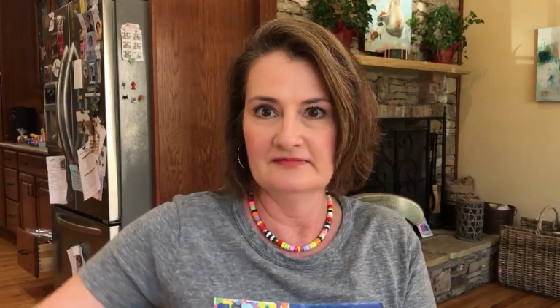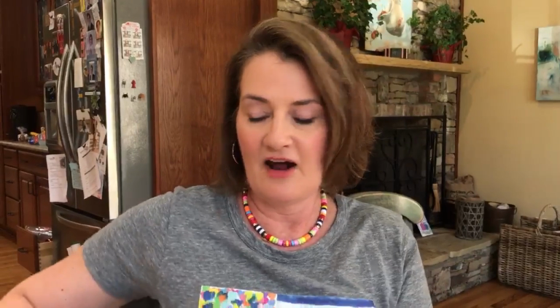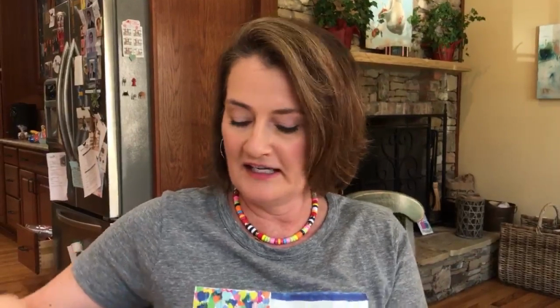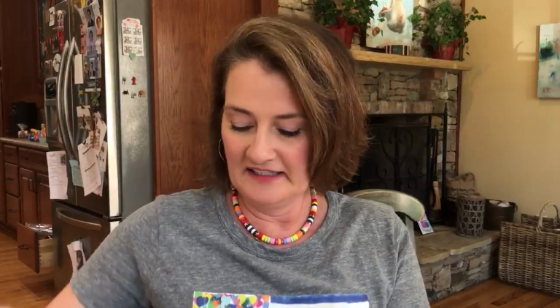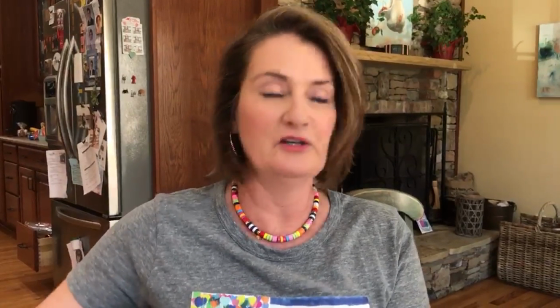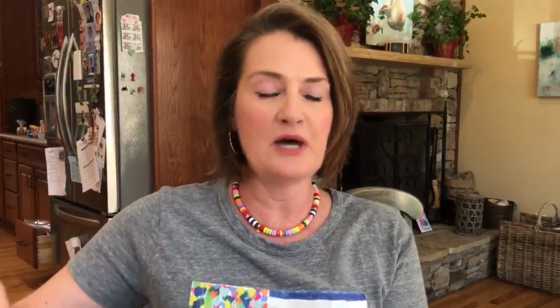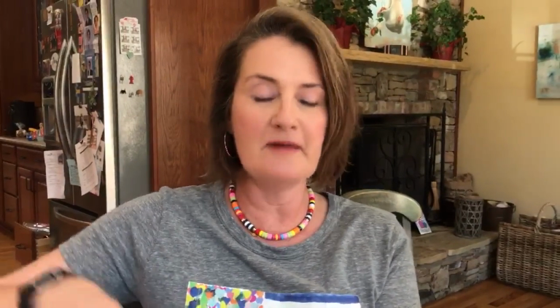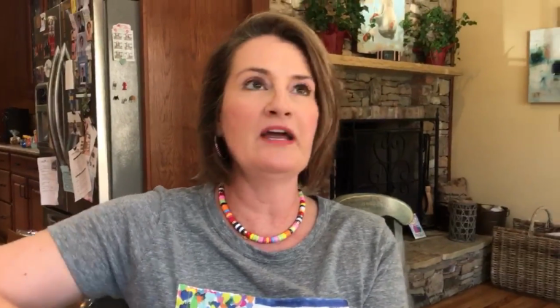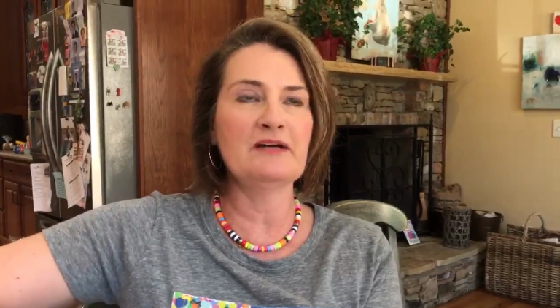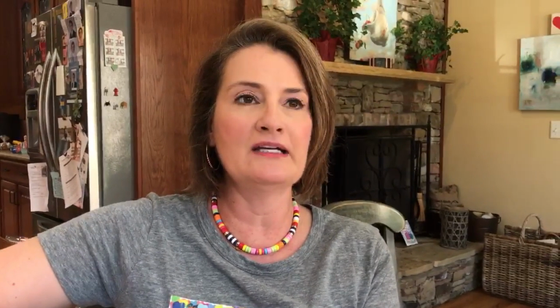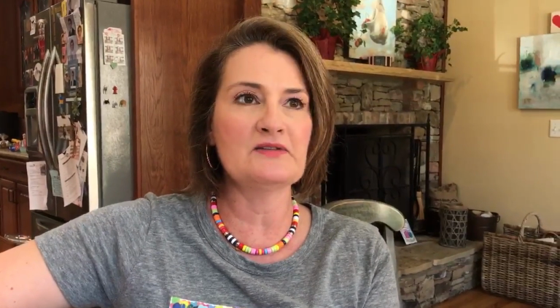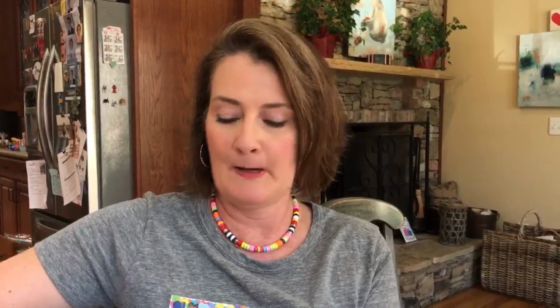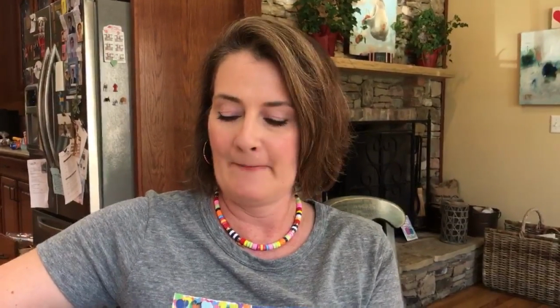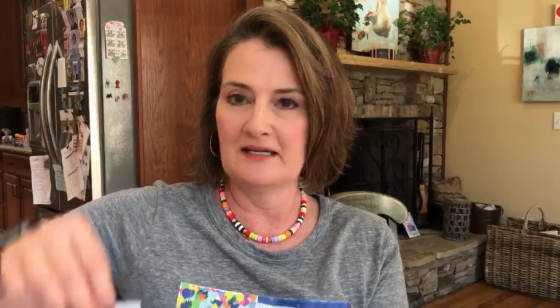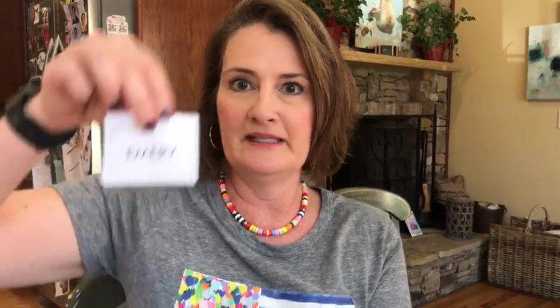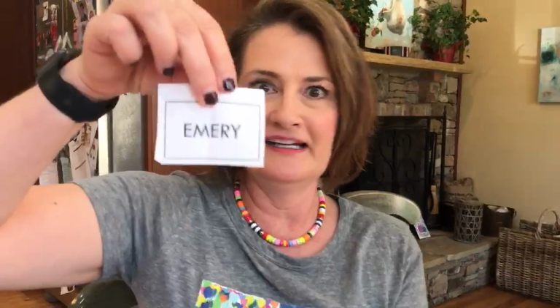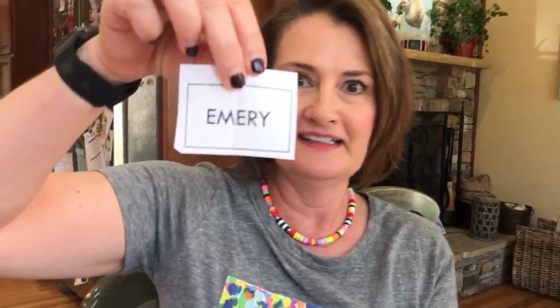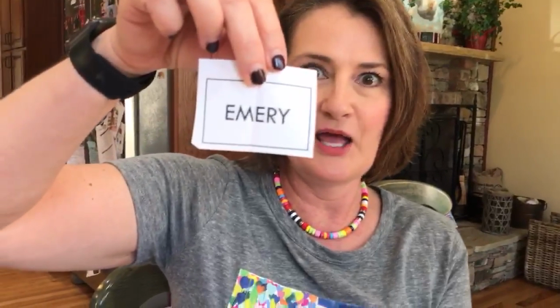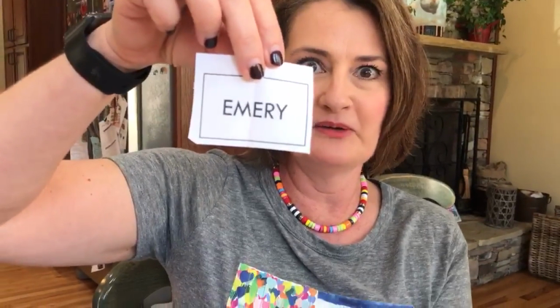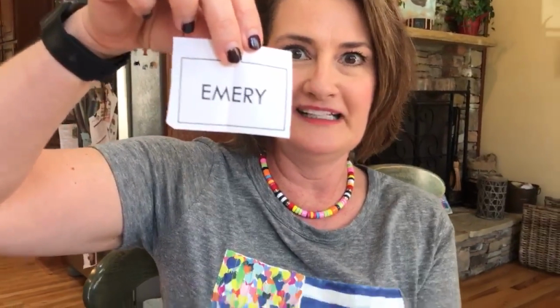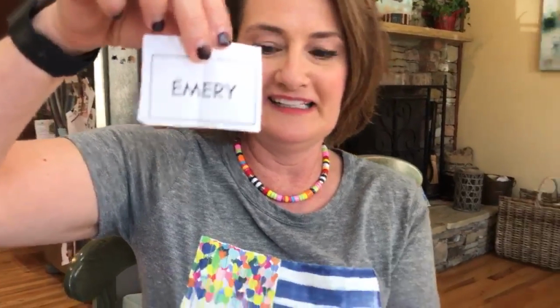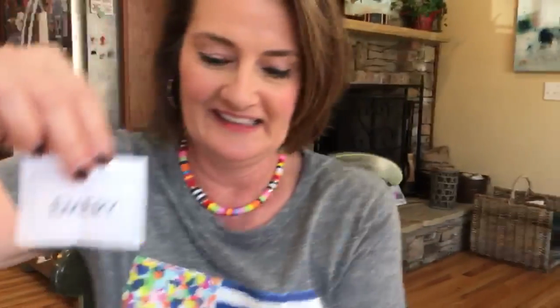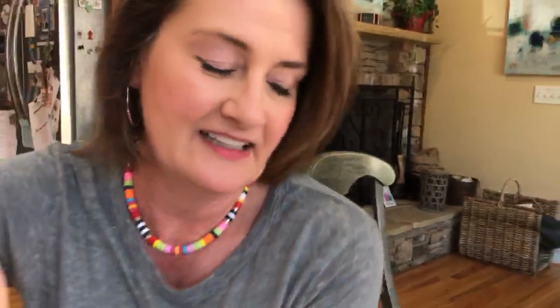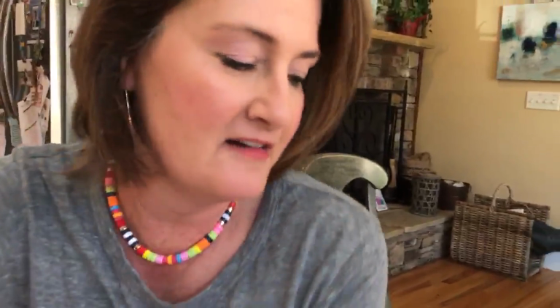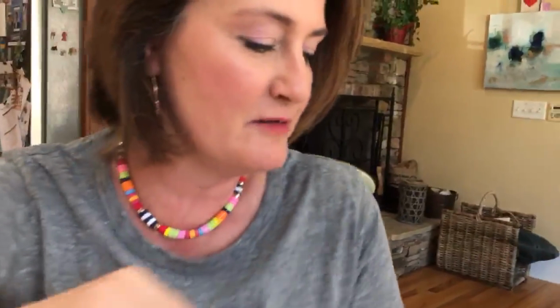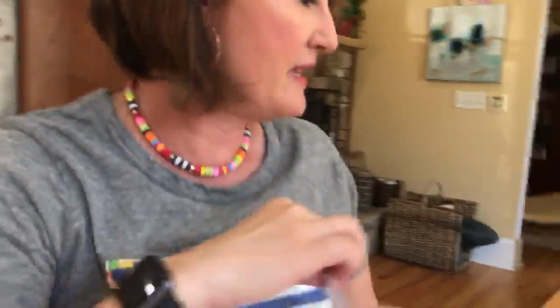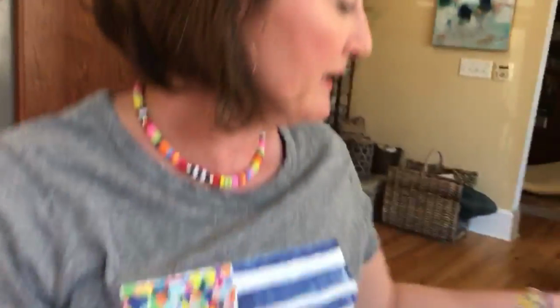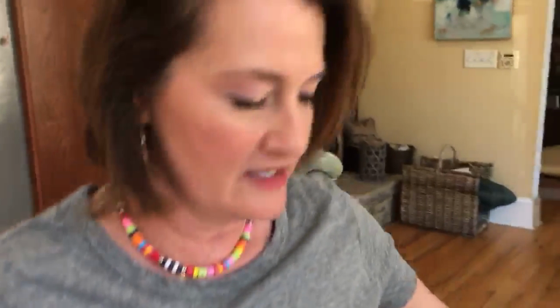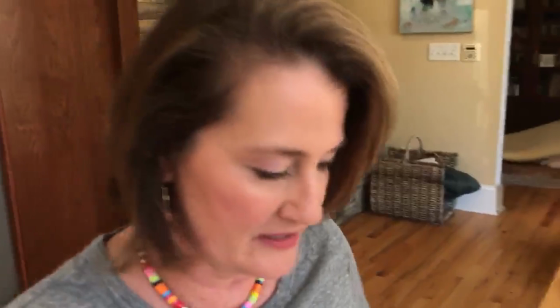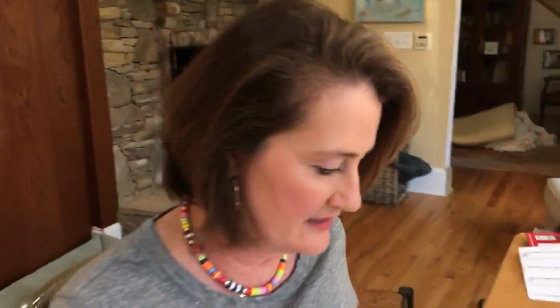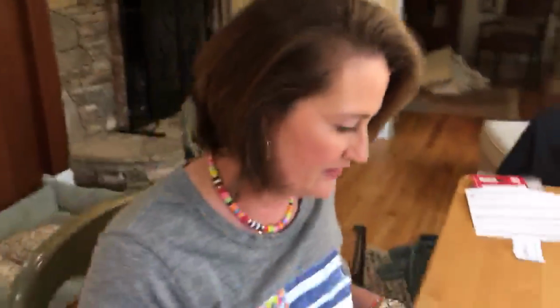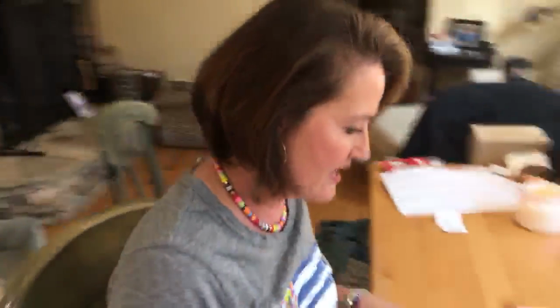All right, who's coming up for handwriting practice? It's gonna be Emory. All right, Miss Emory Anderson, here you go.